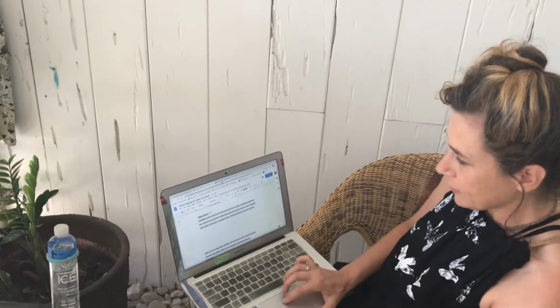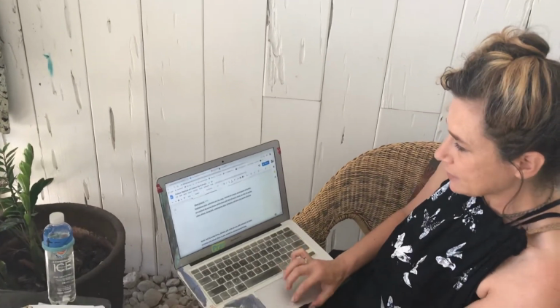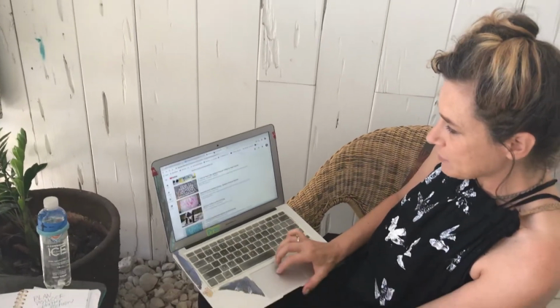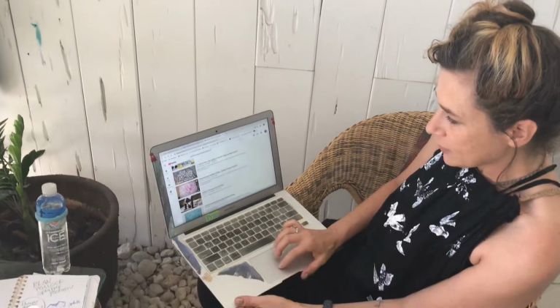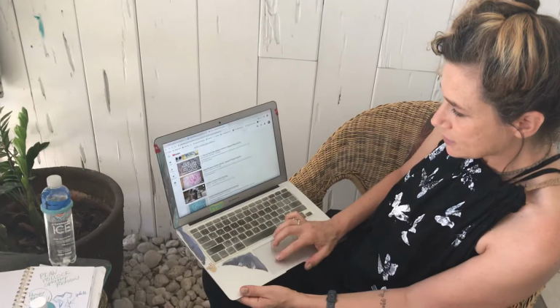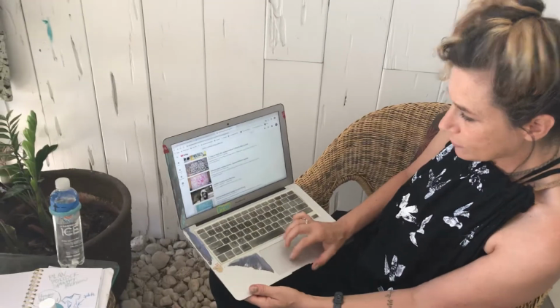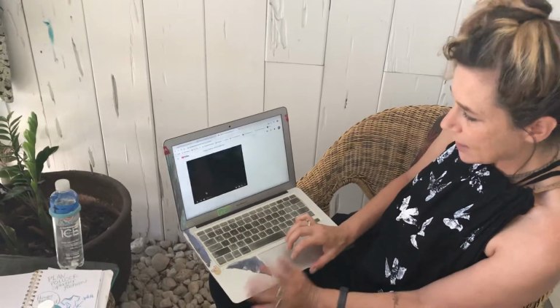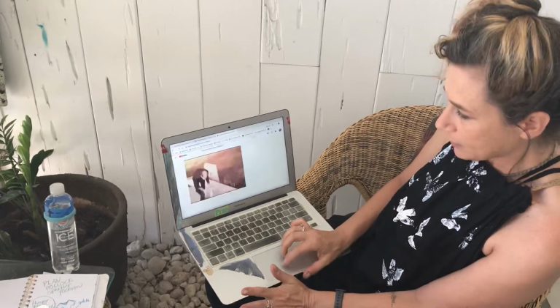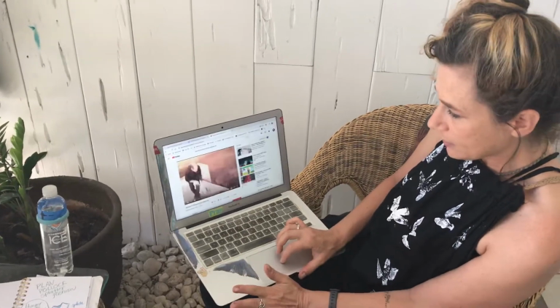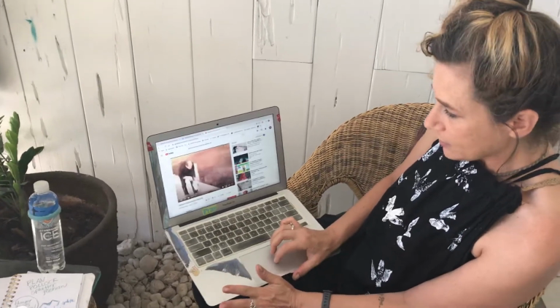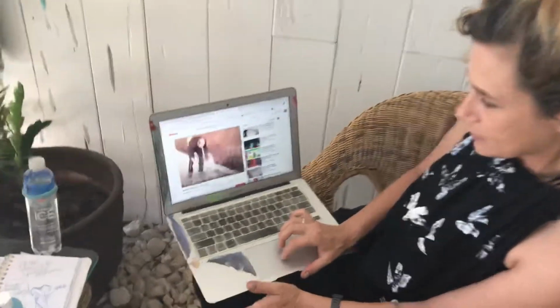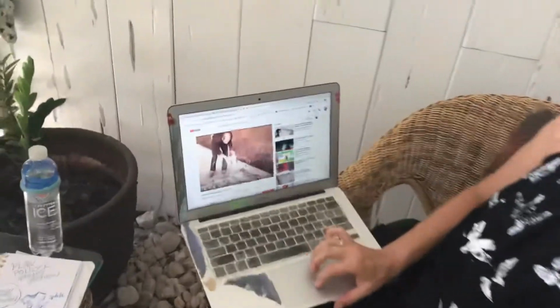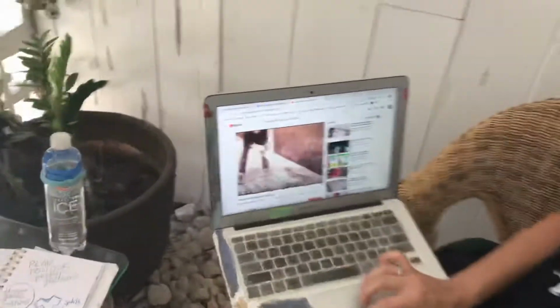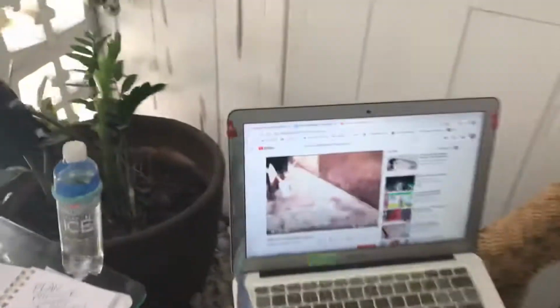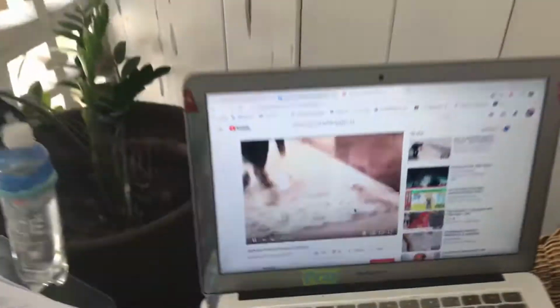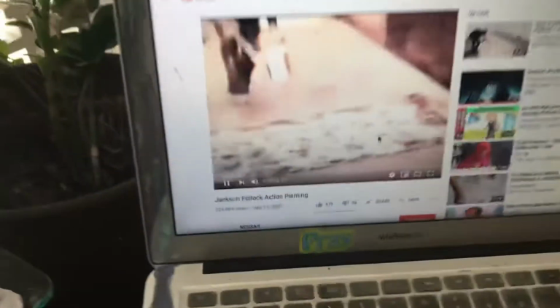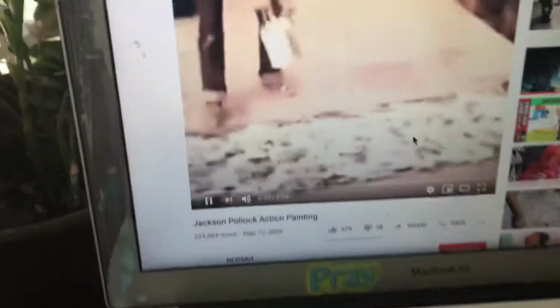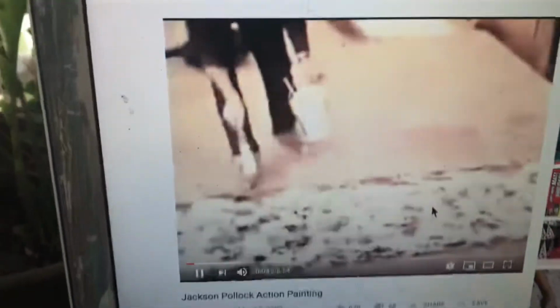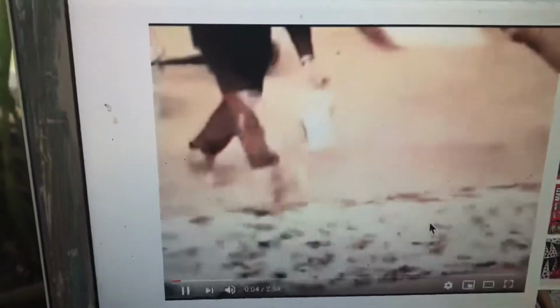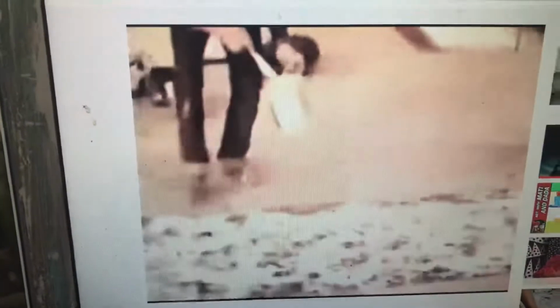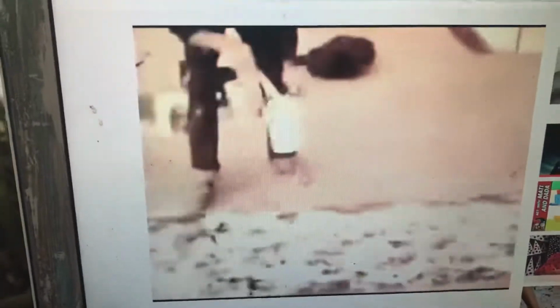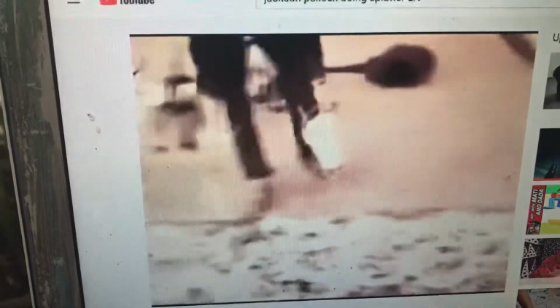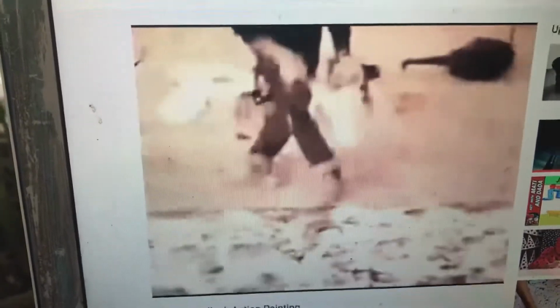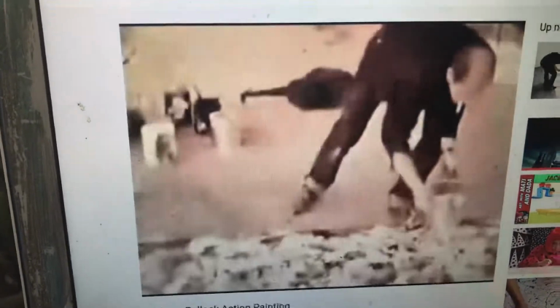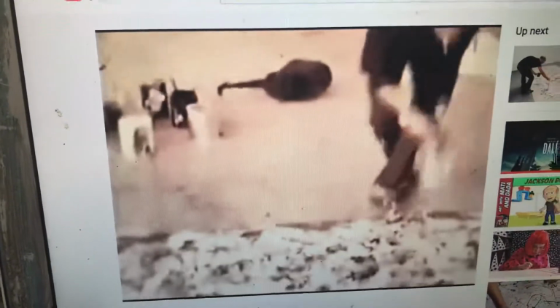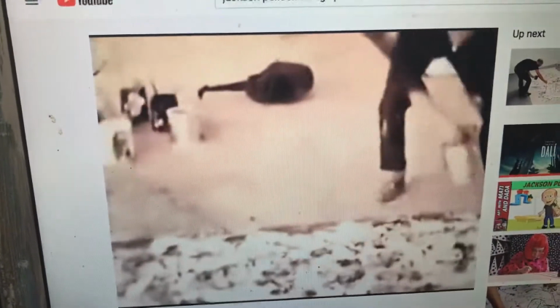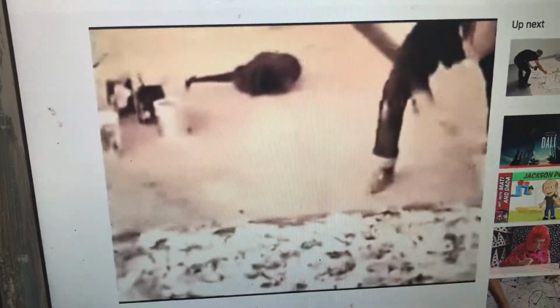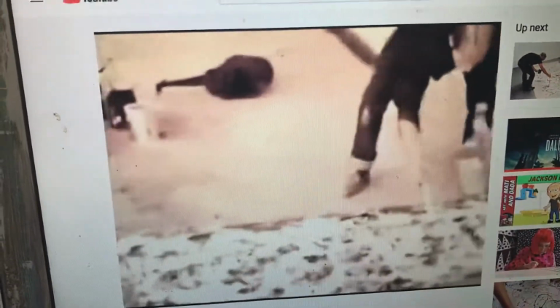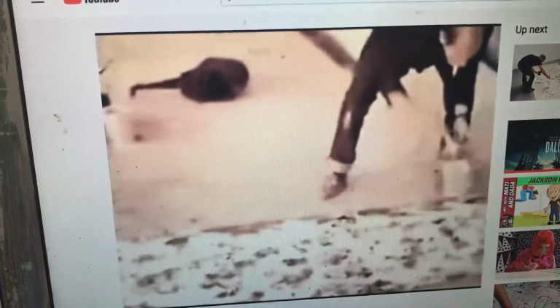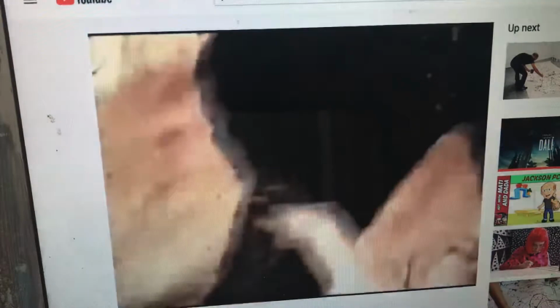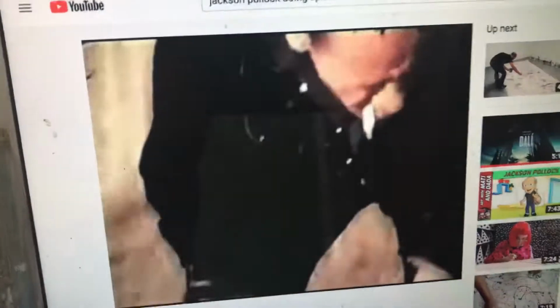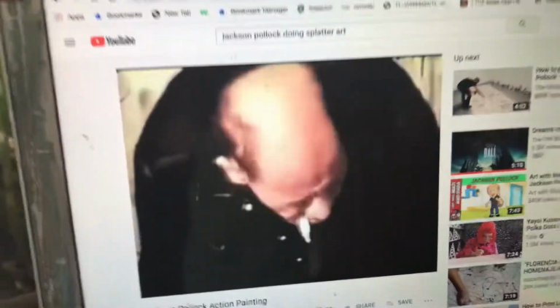Are you ready to see the famous artist? This is the real Jackson Pollock, and this is how he does it. Can you believe his art sells for millions? All right, now let's go do it ourselves, friends.